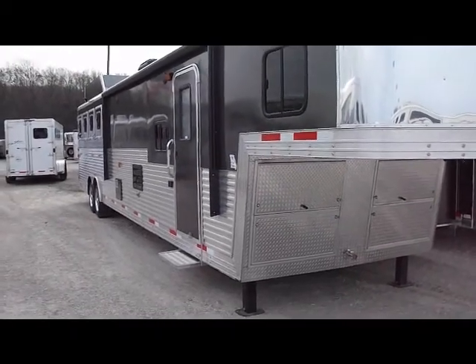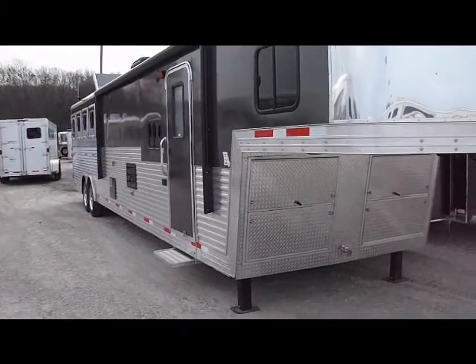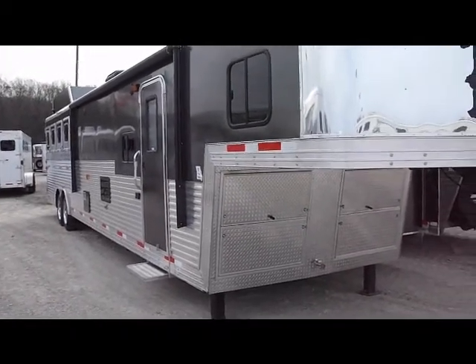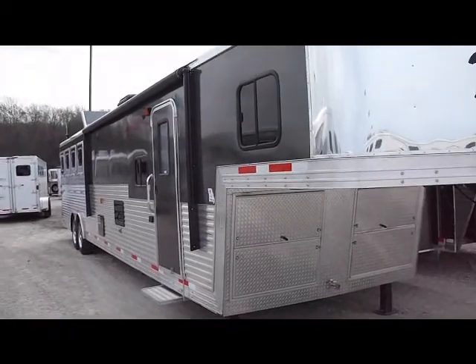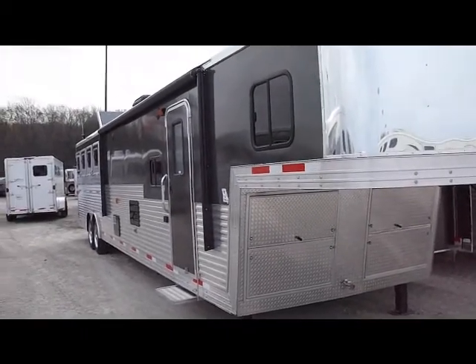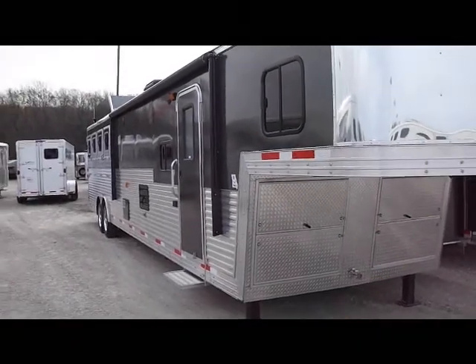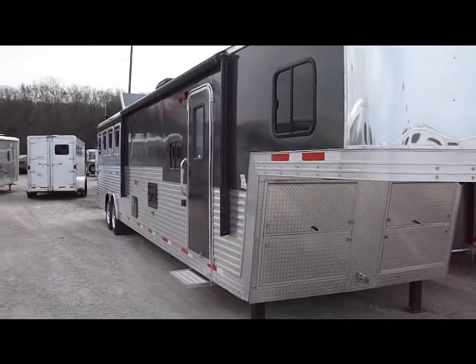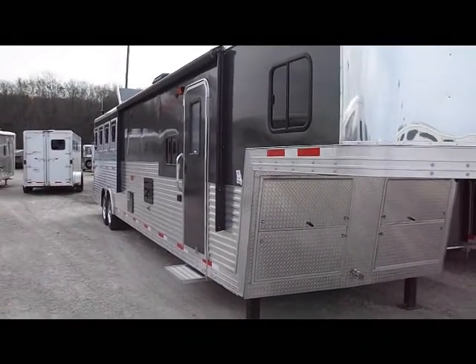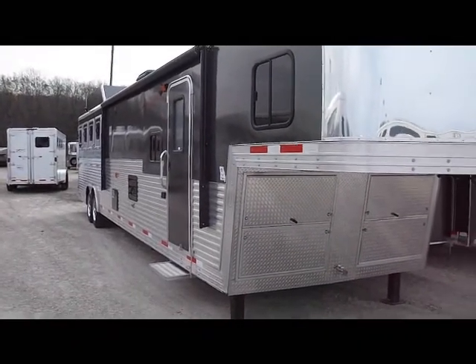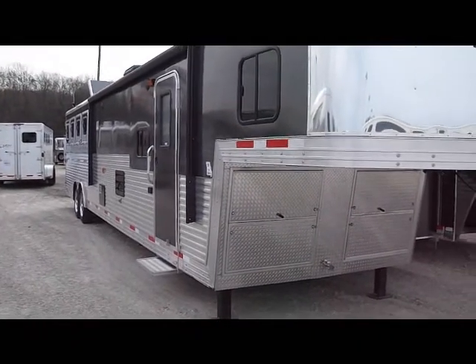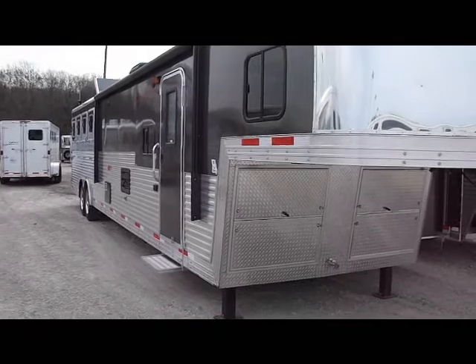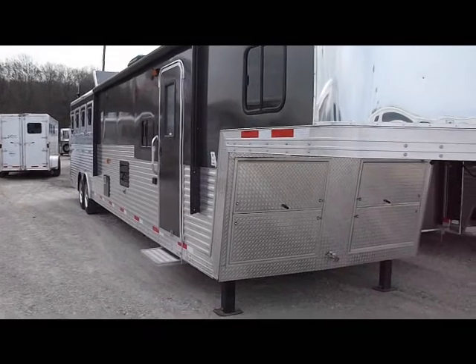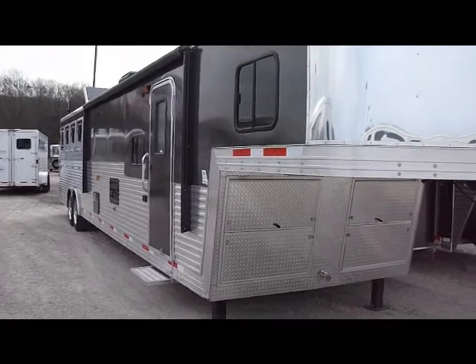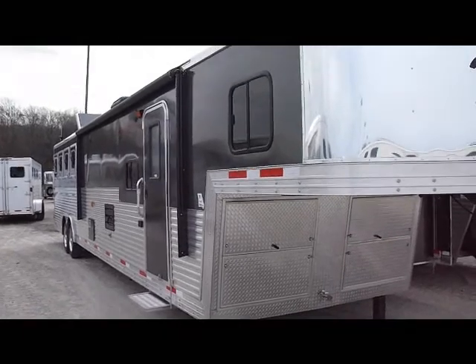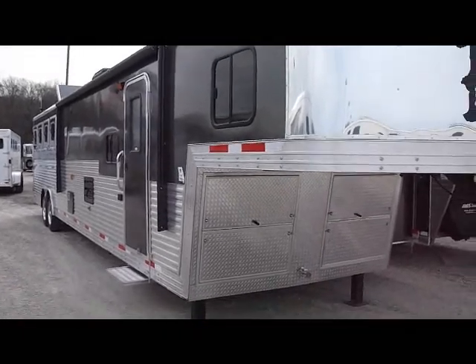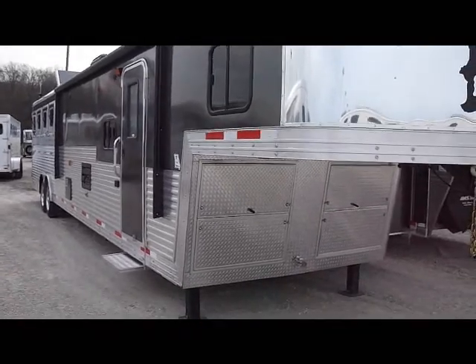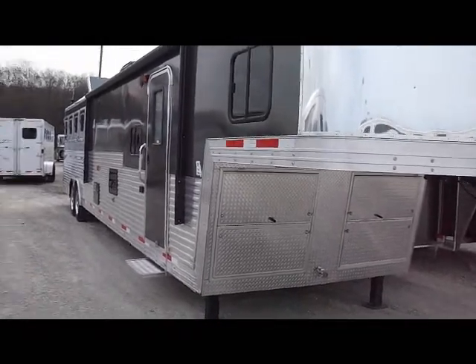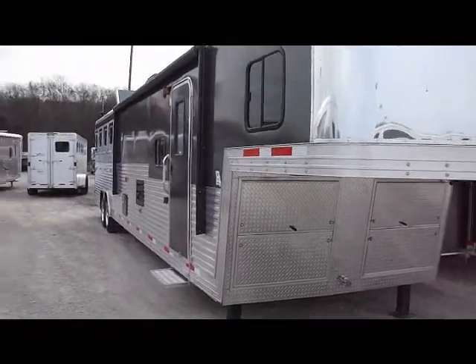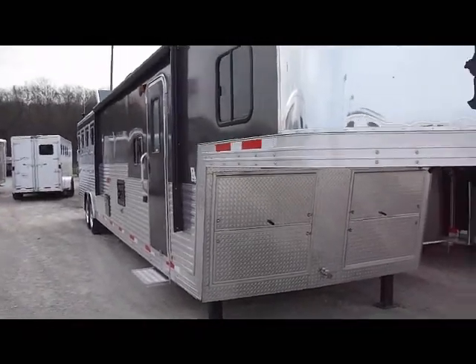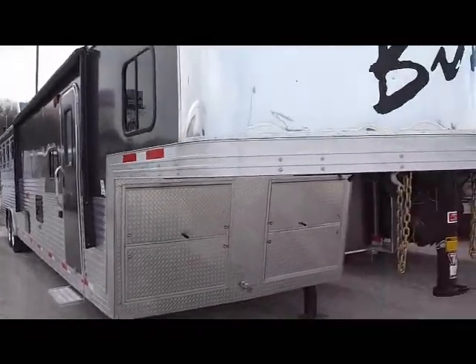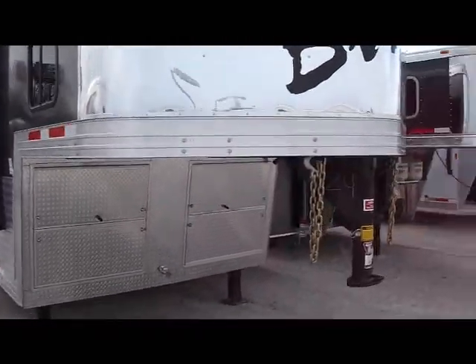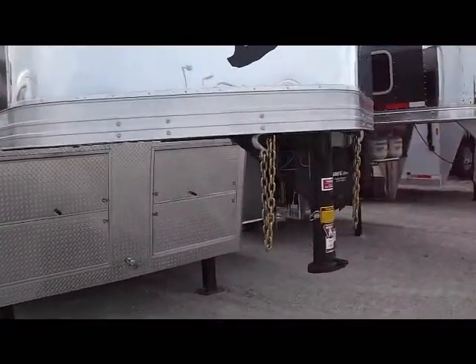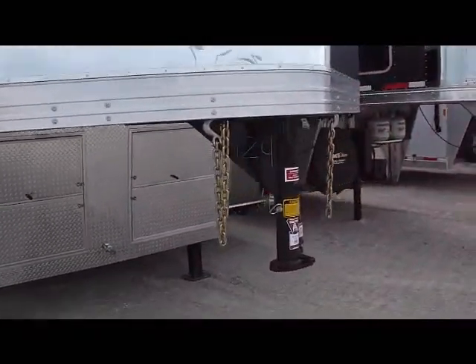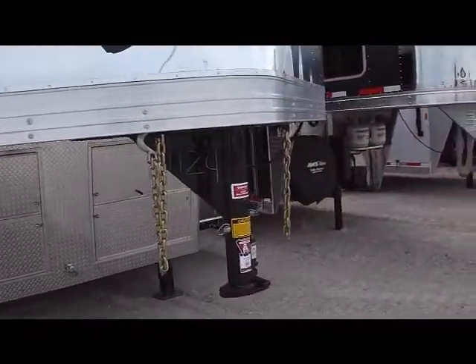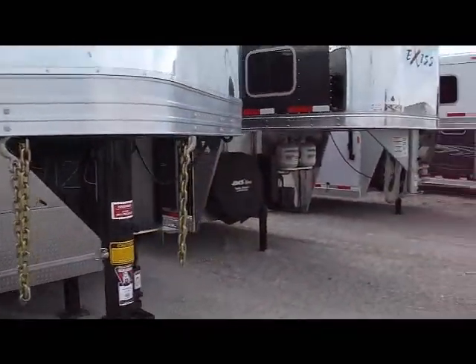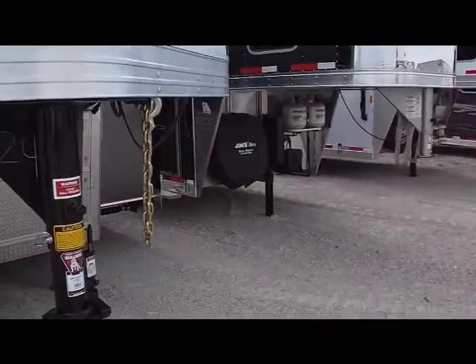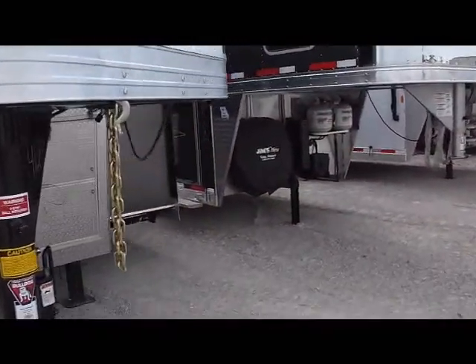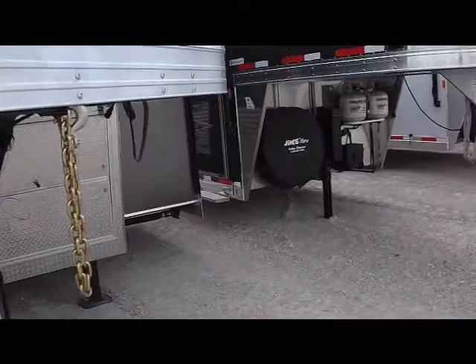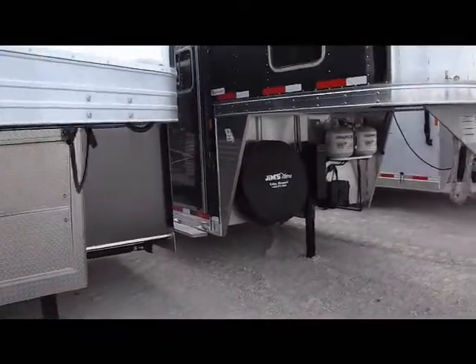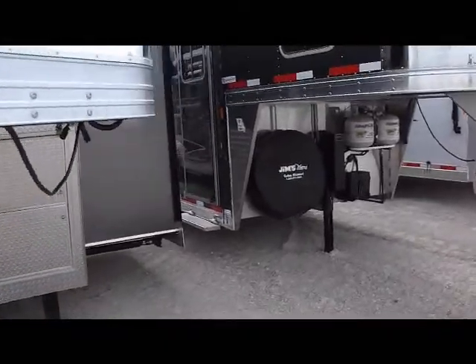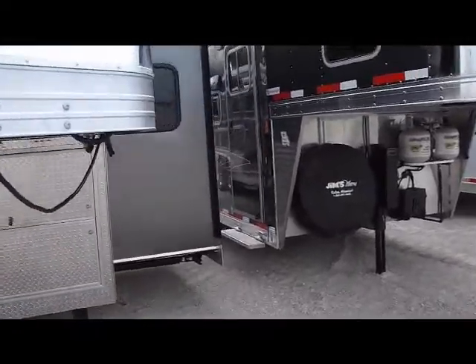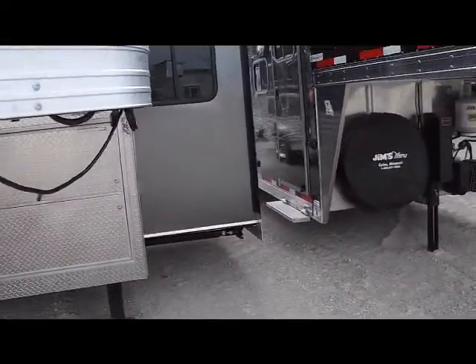This is Mike at Jim's Motors in Cuba. Today we're looking at a 2014 Bison Stratus 14-foot short wall bunk bed trailer.